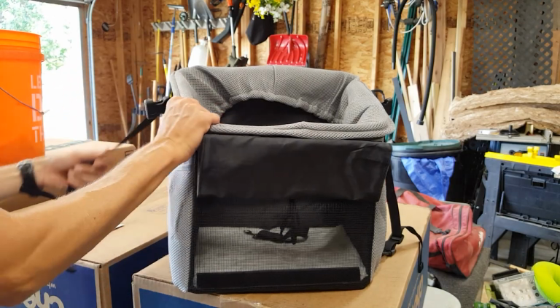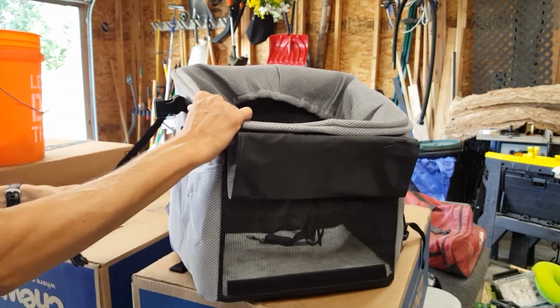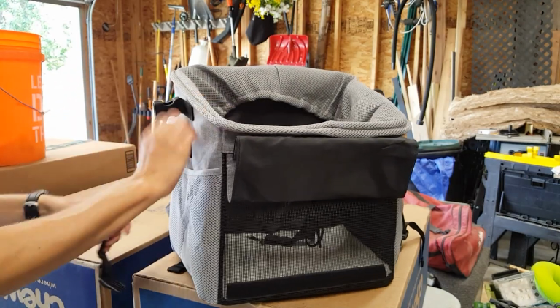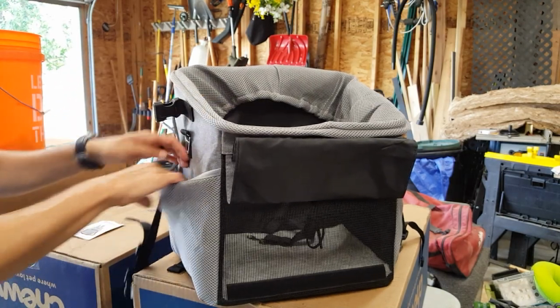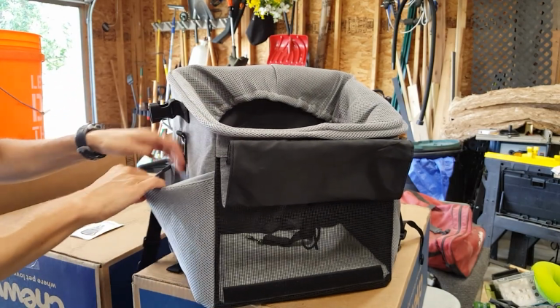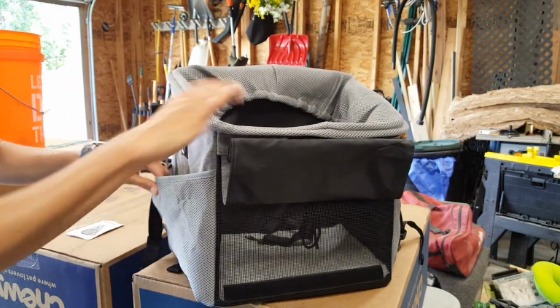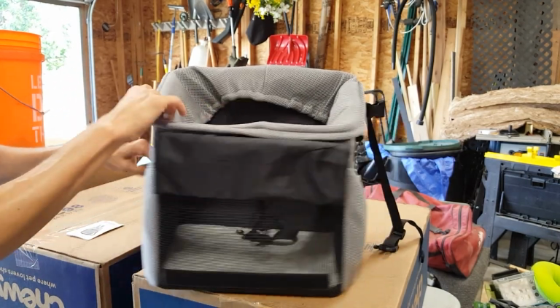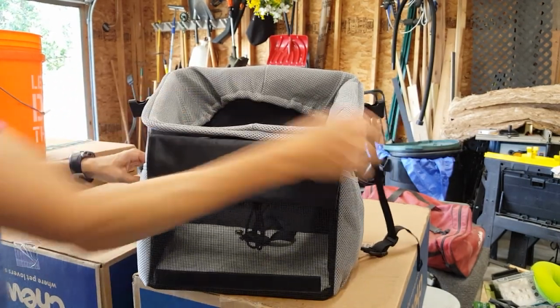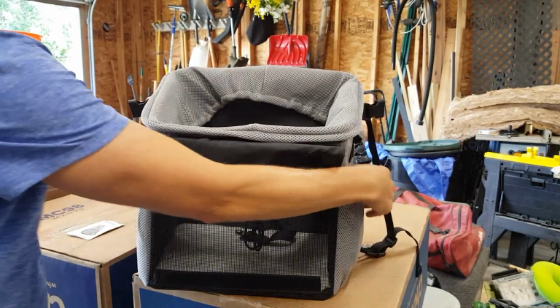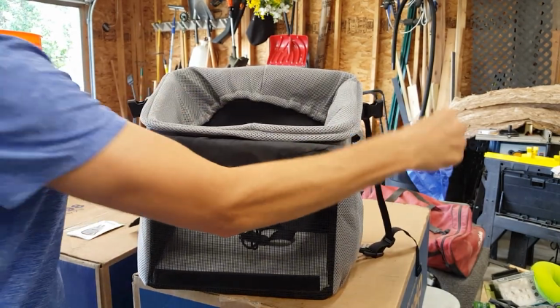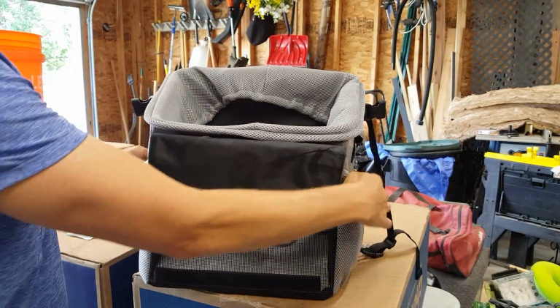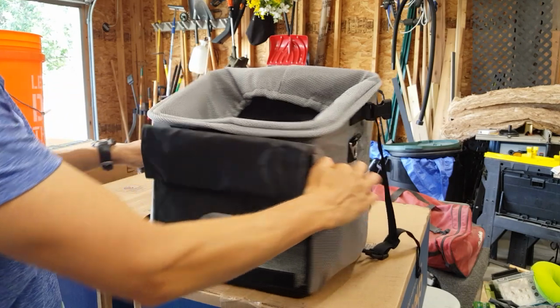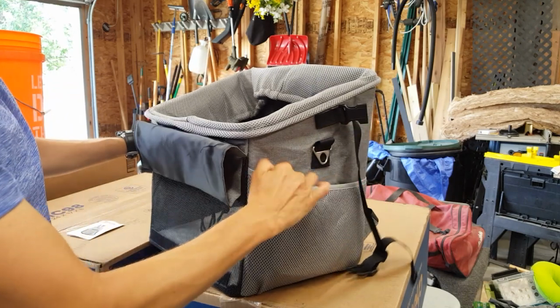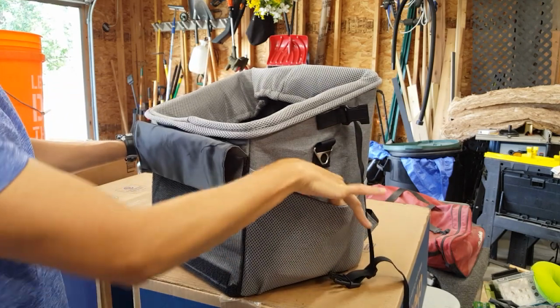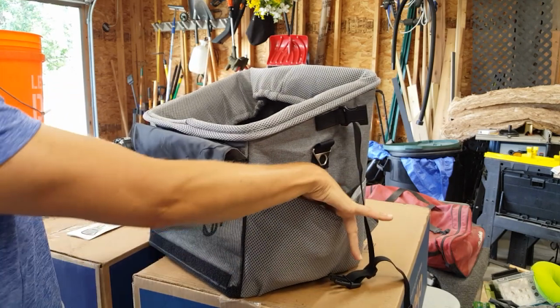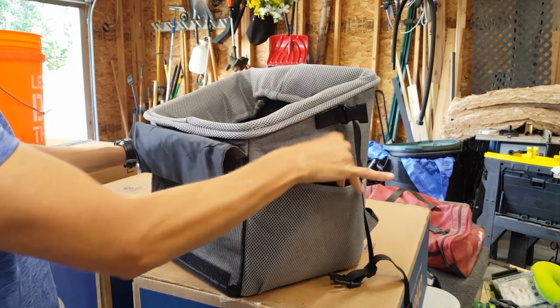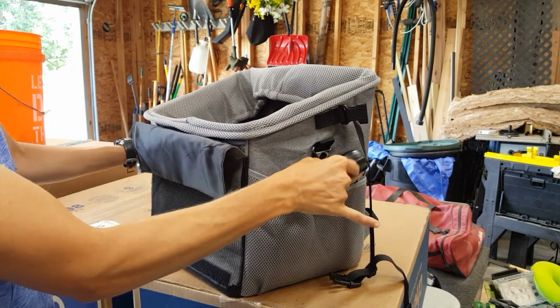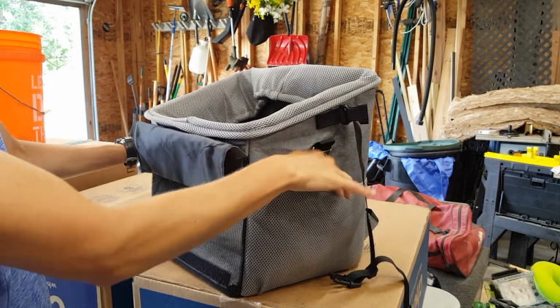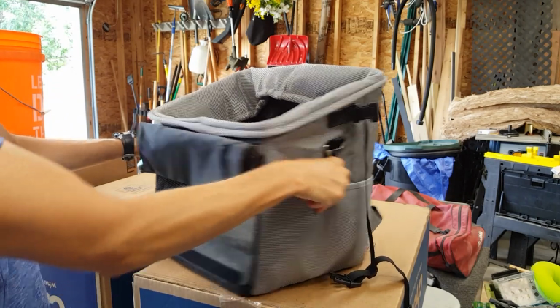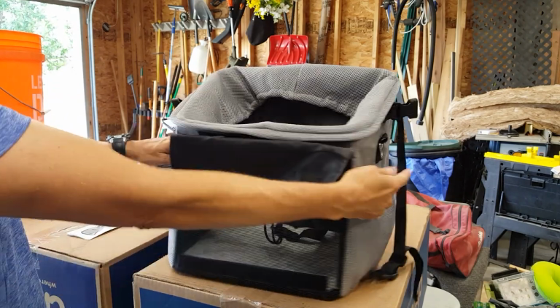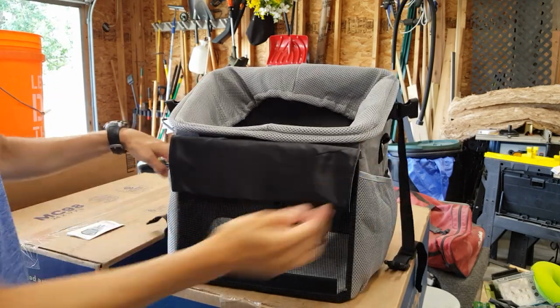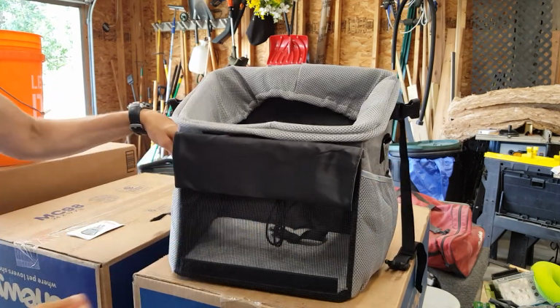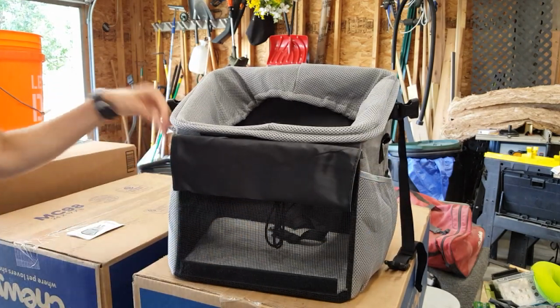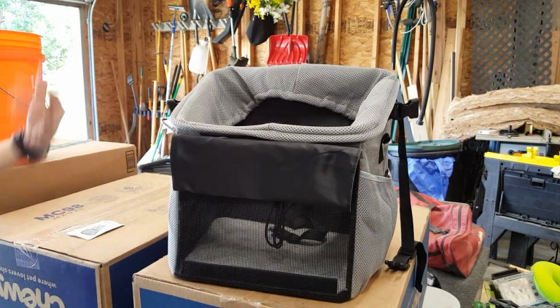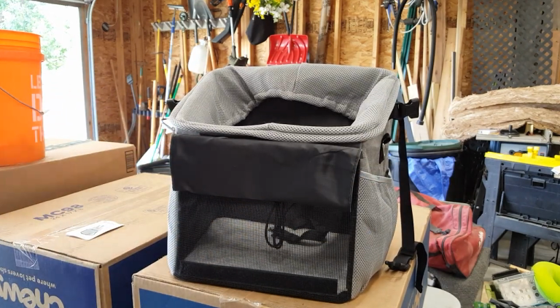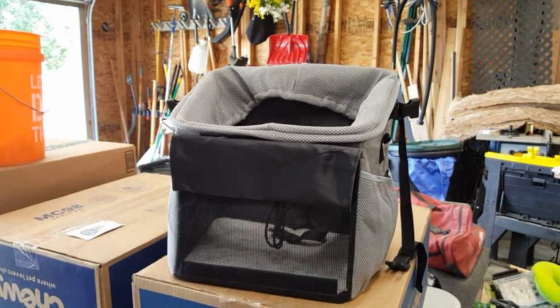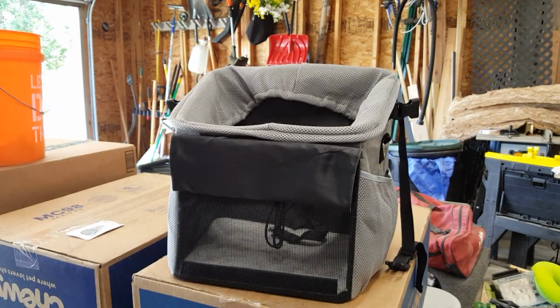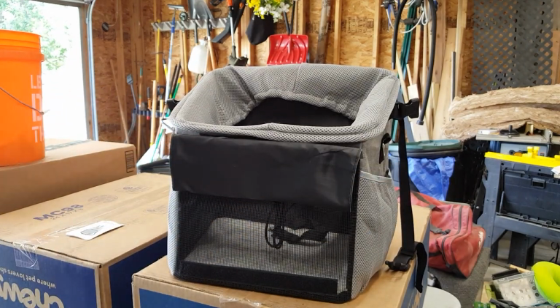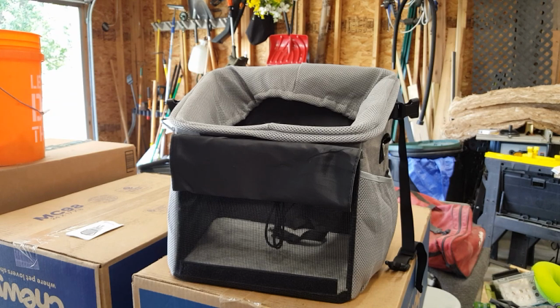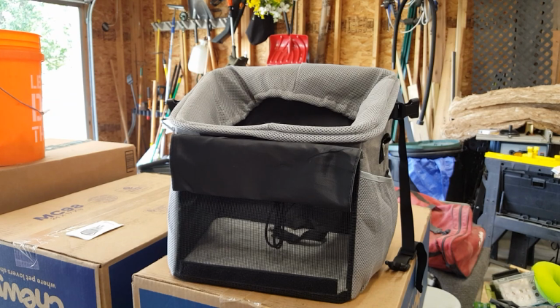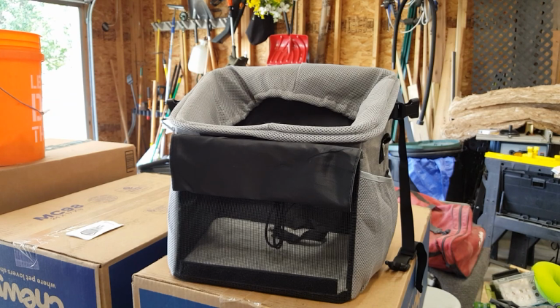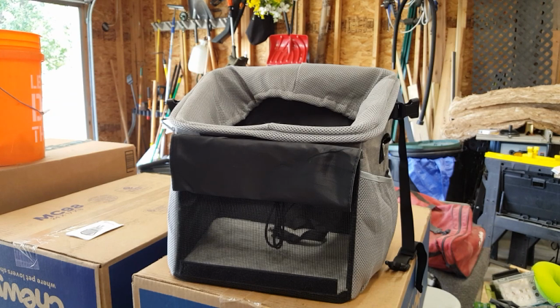It also has these two side pockets. I've got her leash in one of them and I usually have my phone in the other. They worked really well today when we took her out.